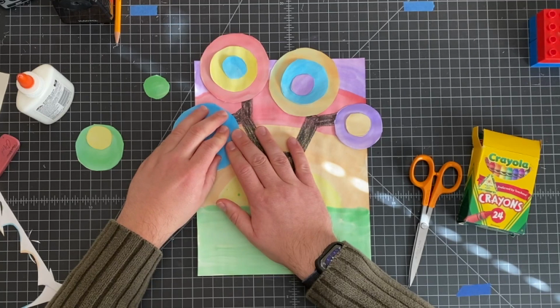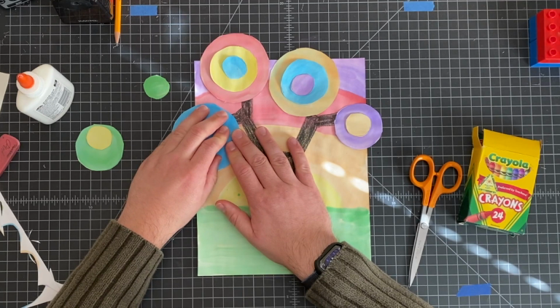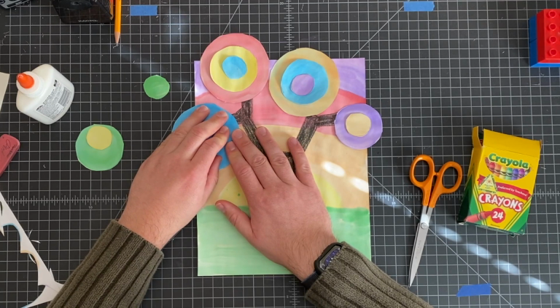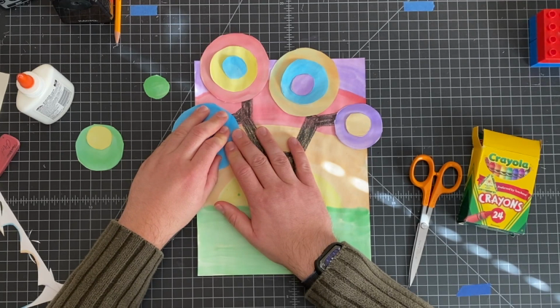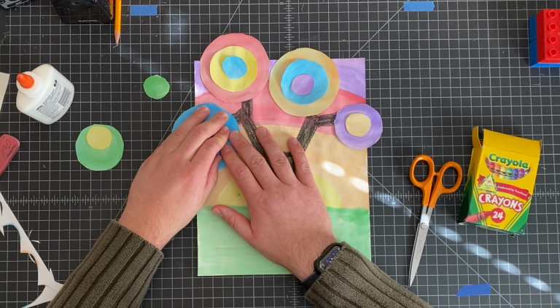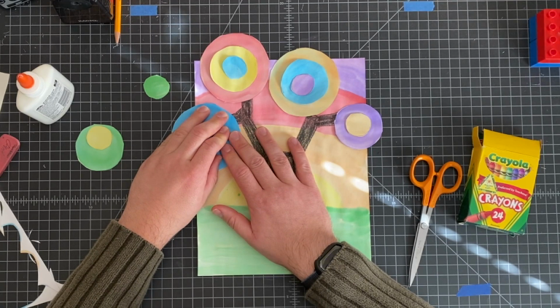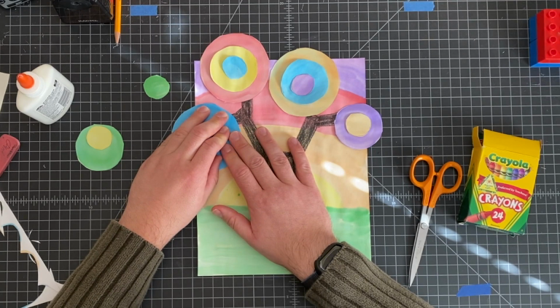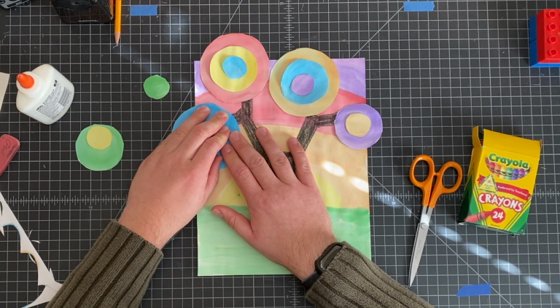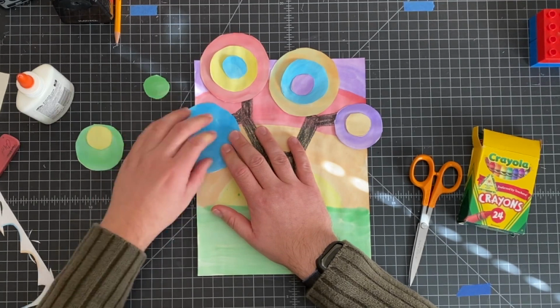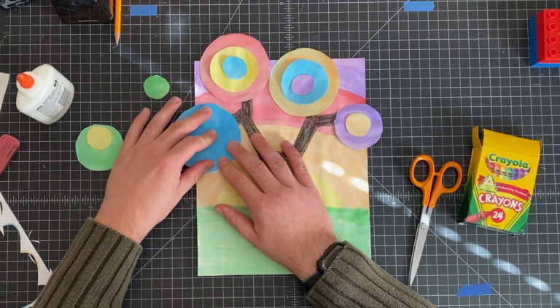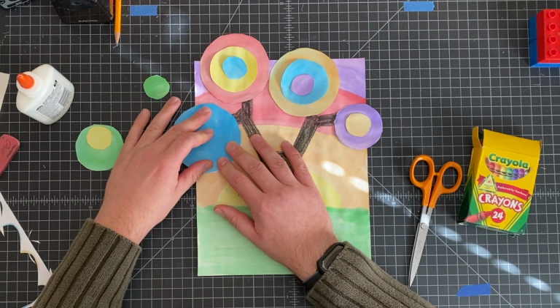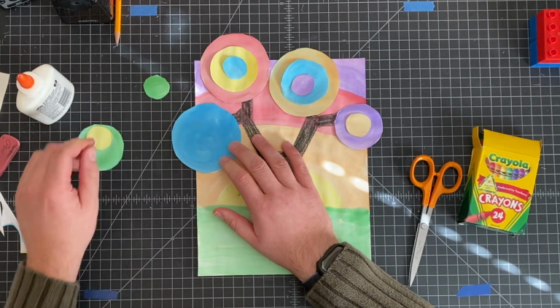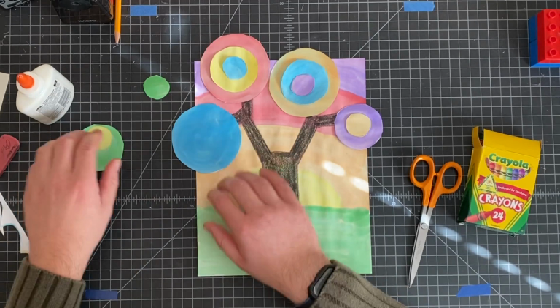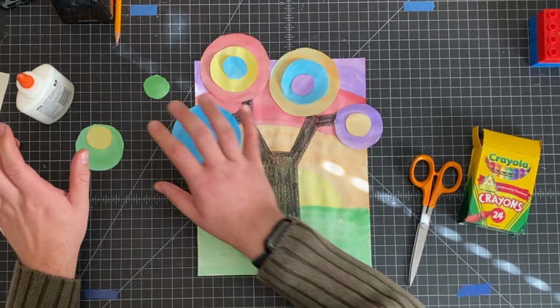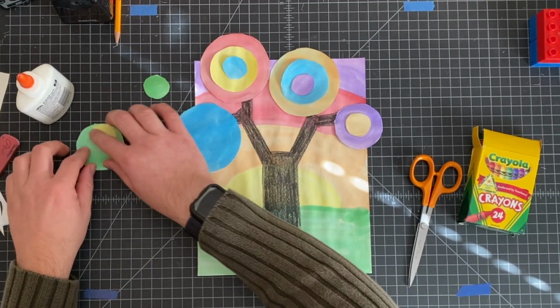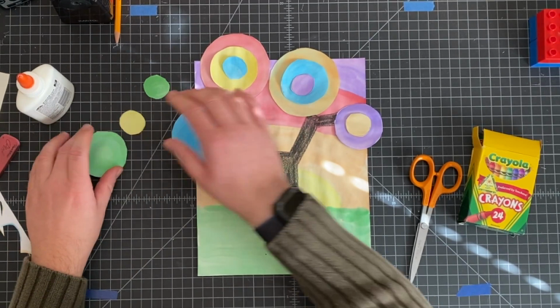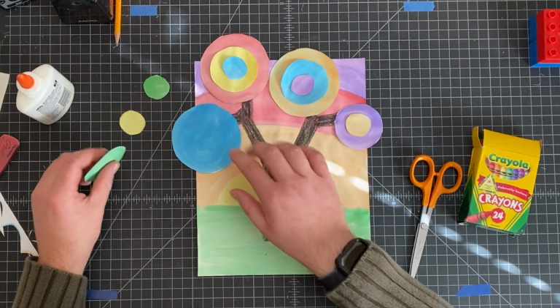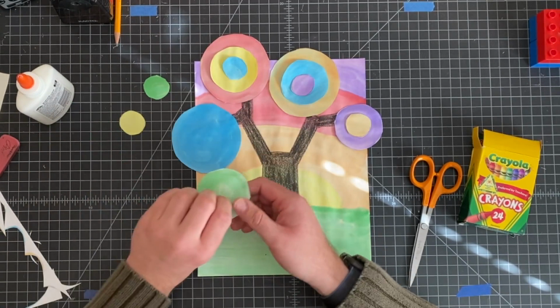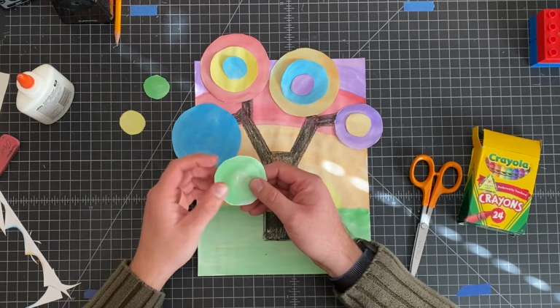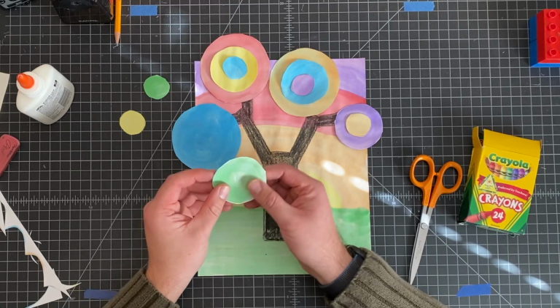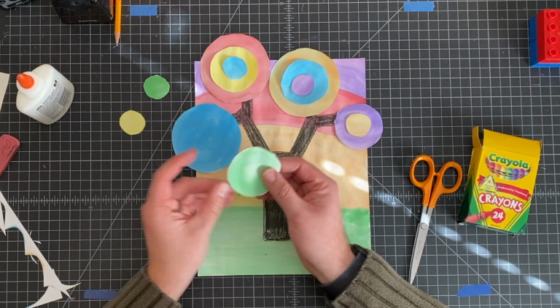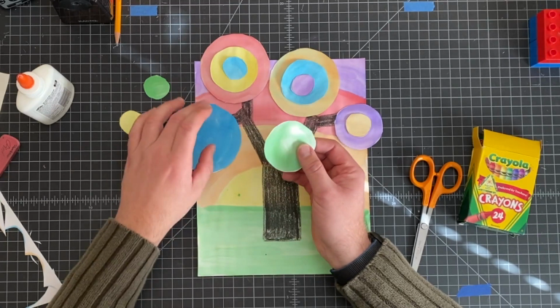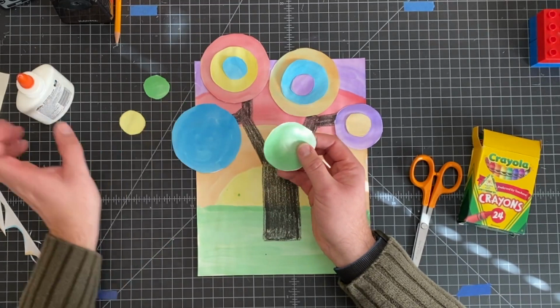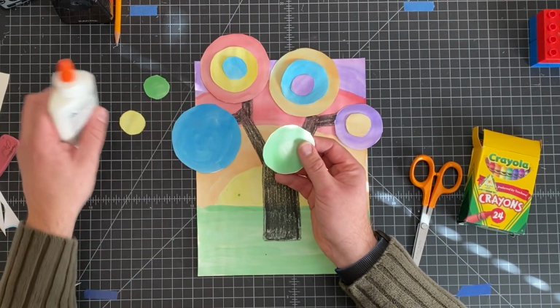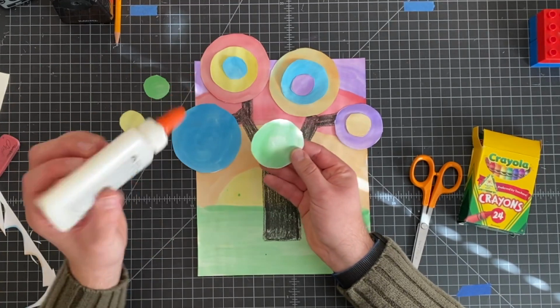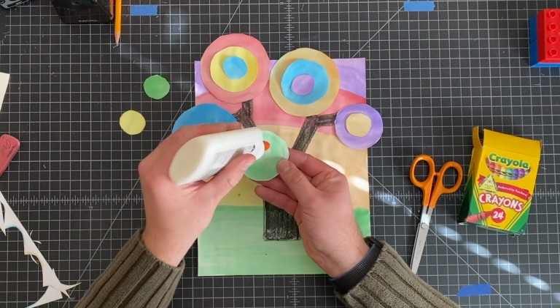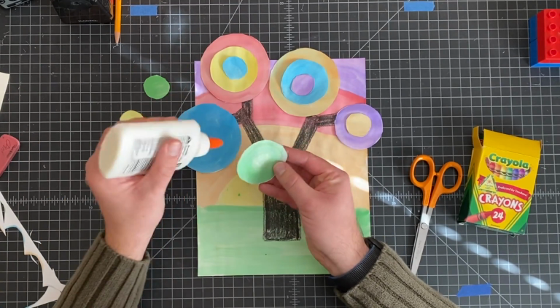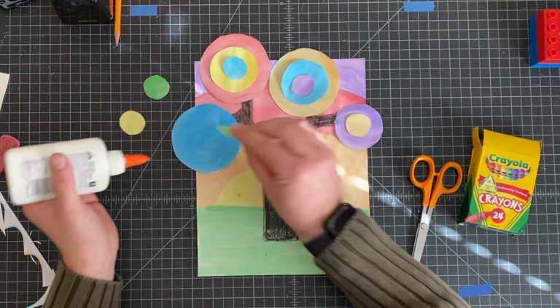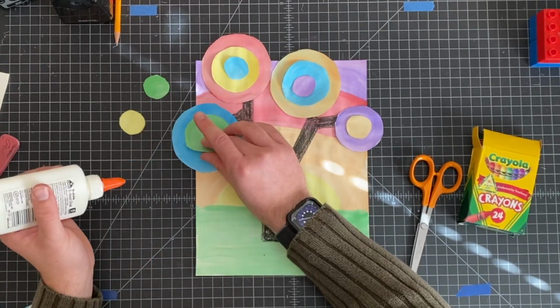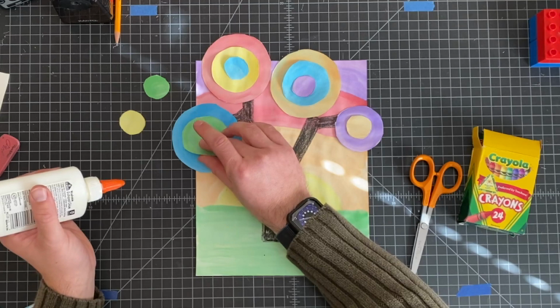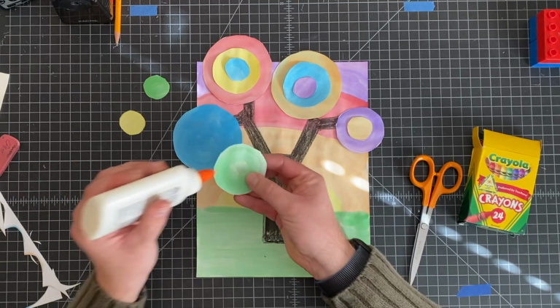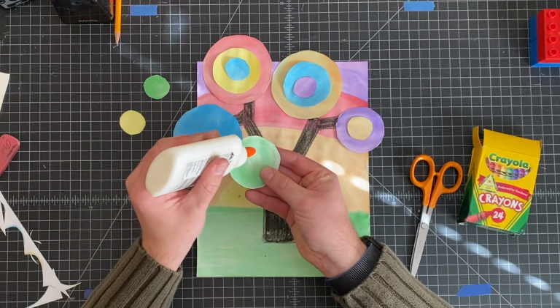I'm going to hold it down for about ten seconds. One thing you need to know is the glue will soak into the paper a bit and you will see it until it dries, so just be aware of that. Now this one sits in the middle, so I can do four dots and hold it down for ten seconds as well.